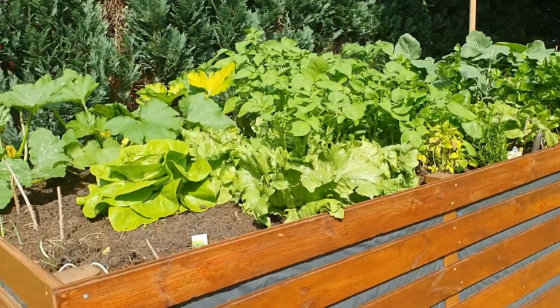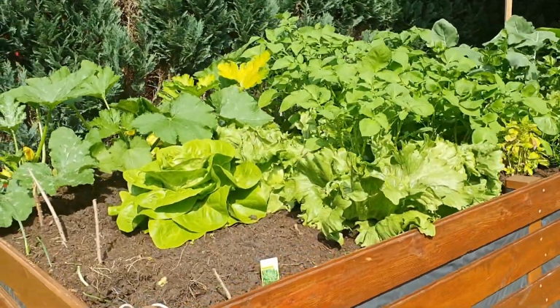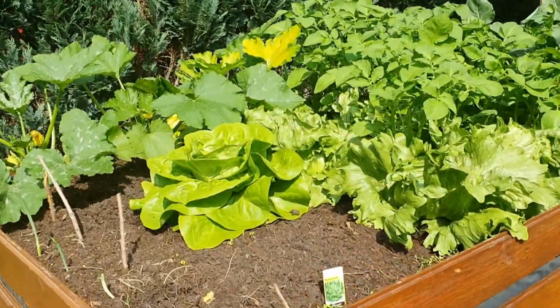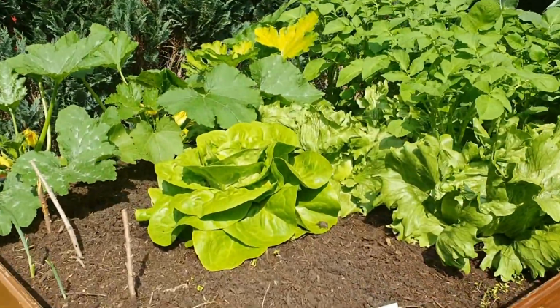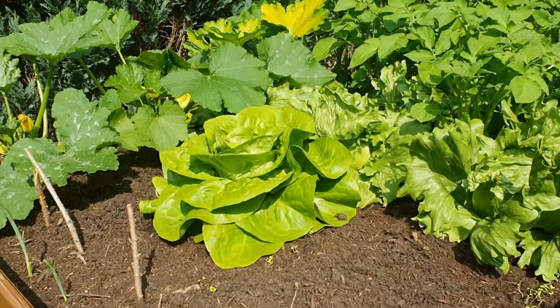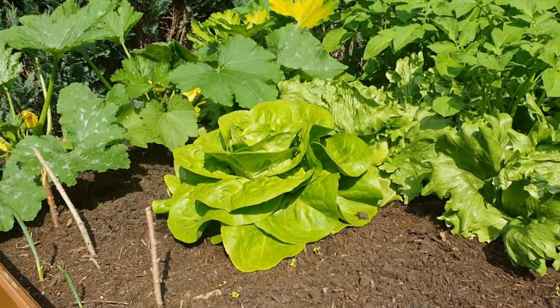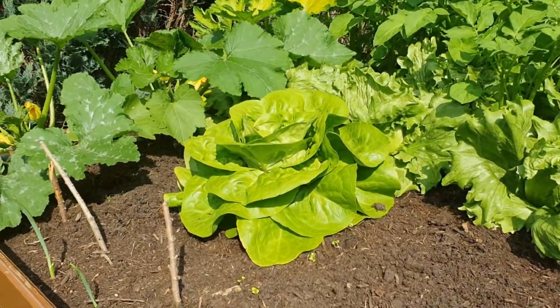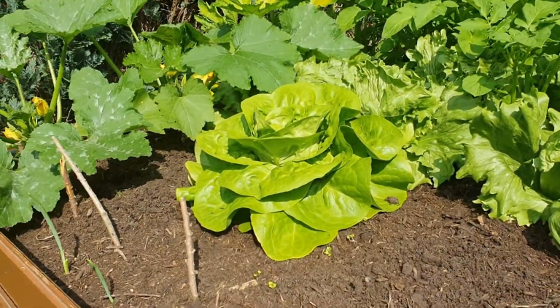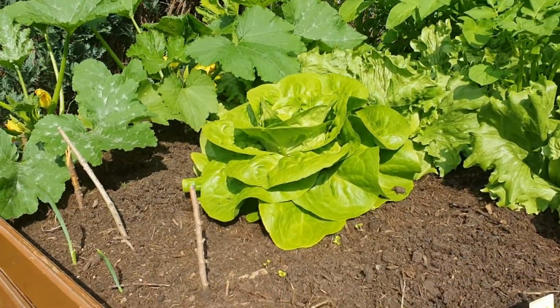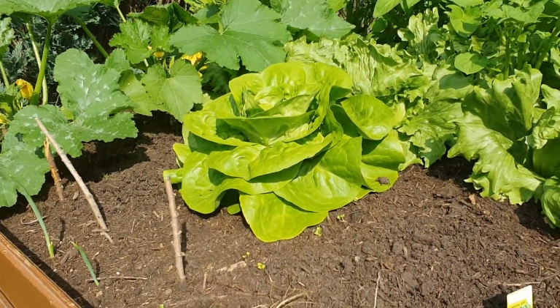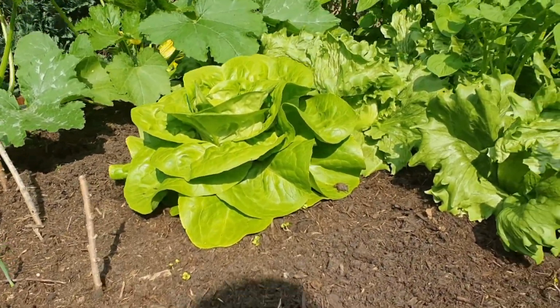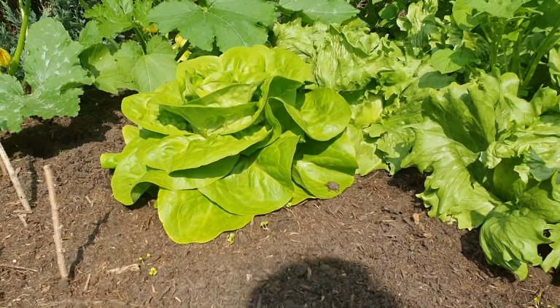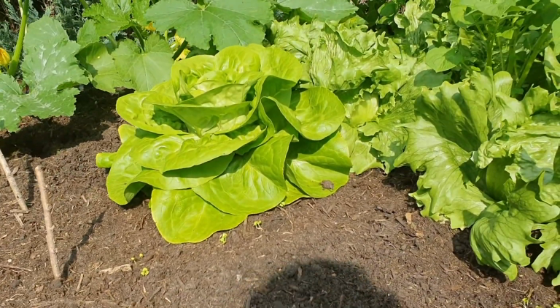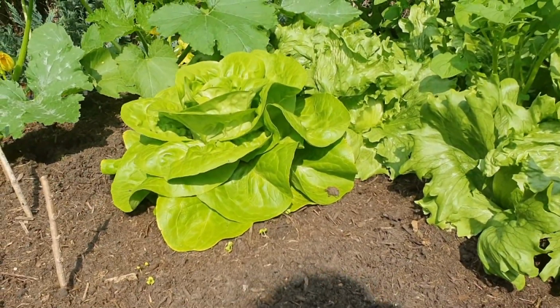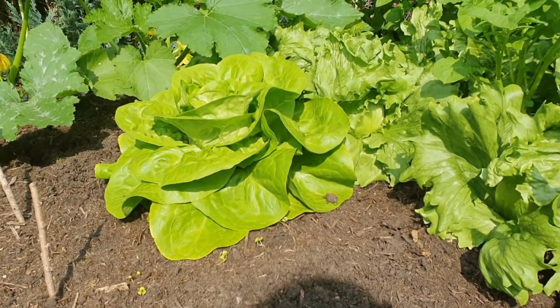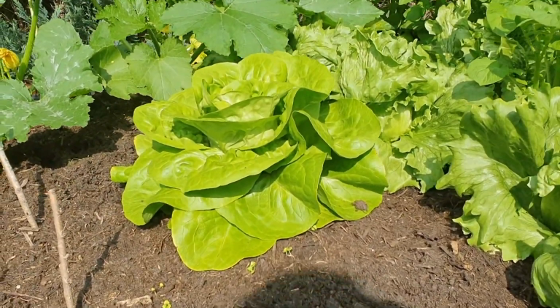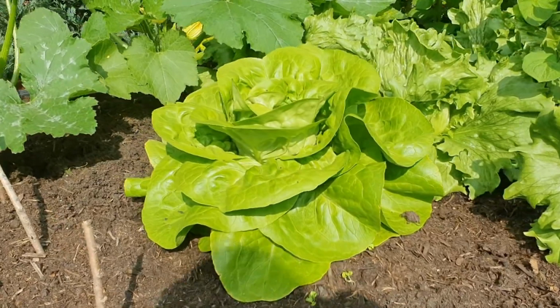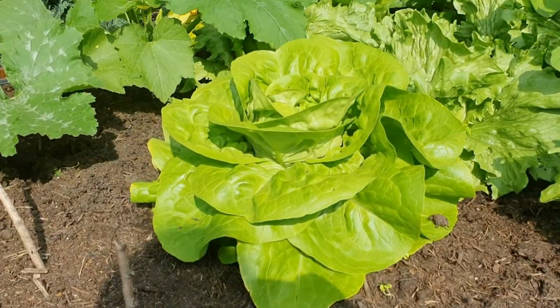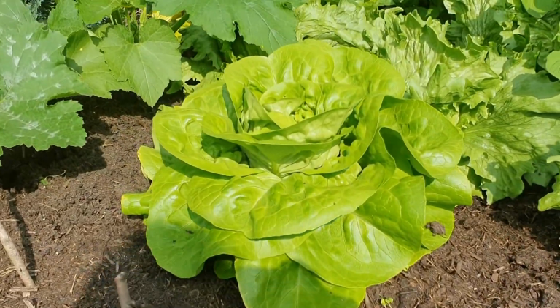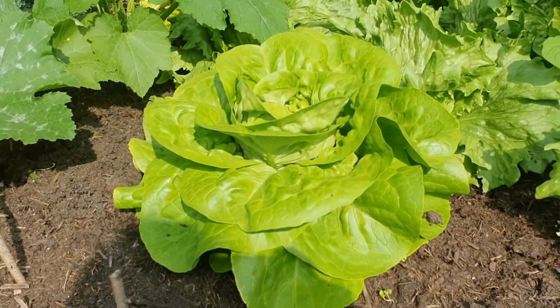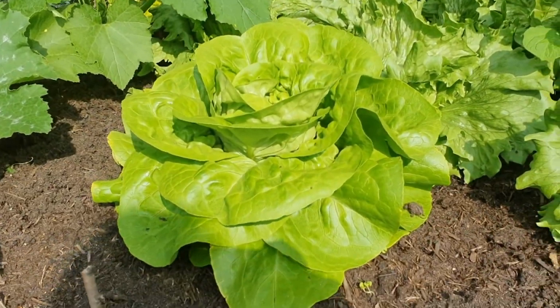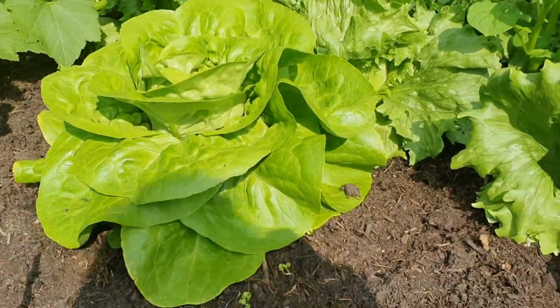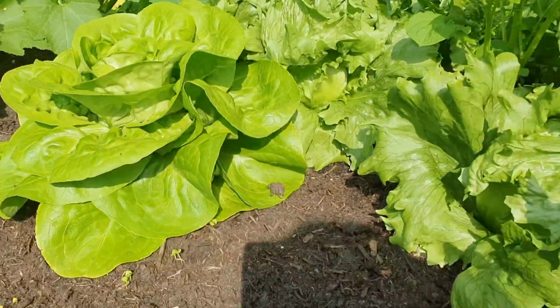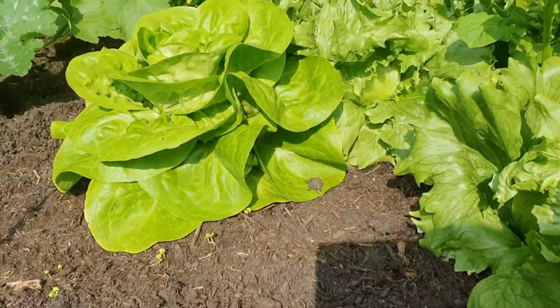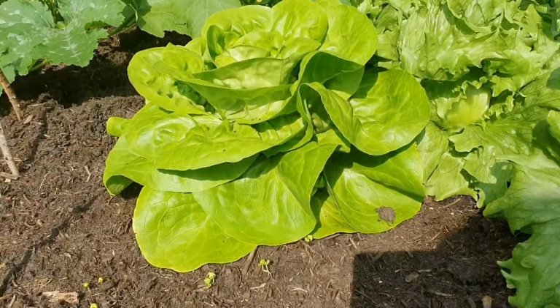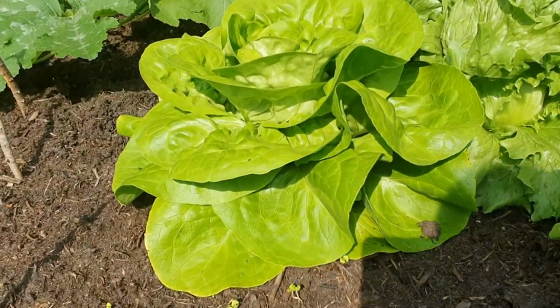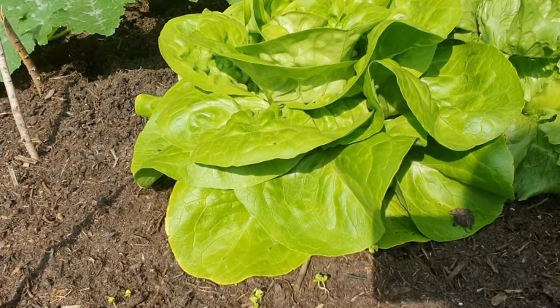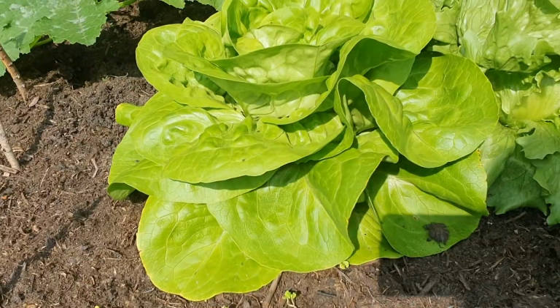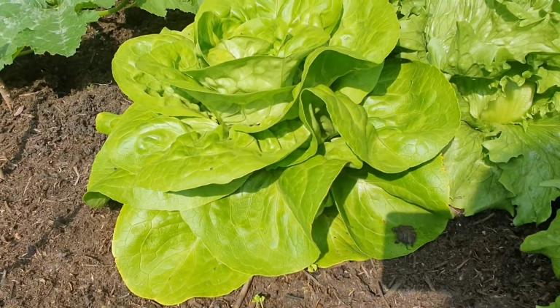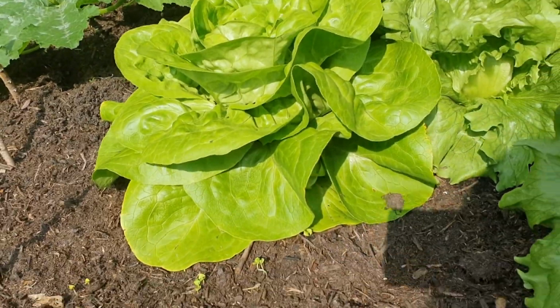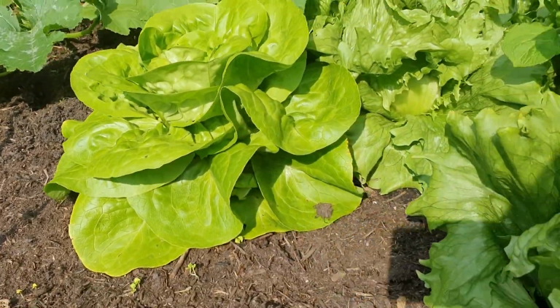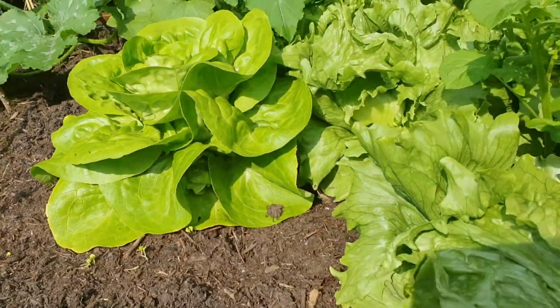Hello guys, today or tonight I'm going to make our dinner and I'm going to cook omelette with spinach, salmon and feta cheese.